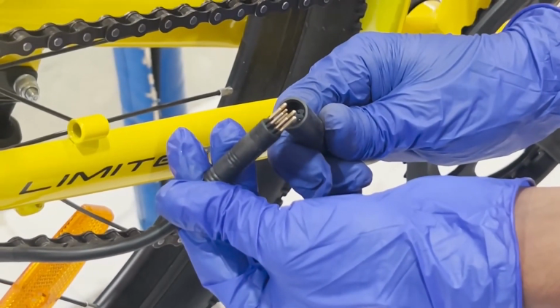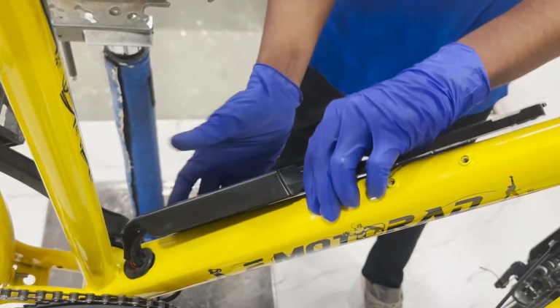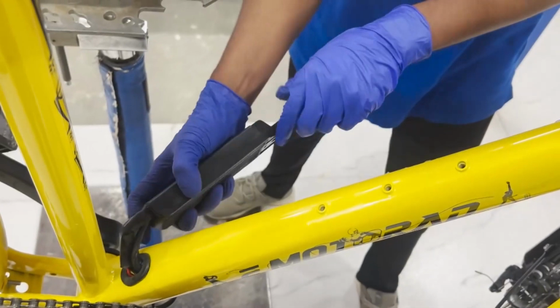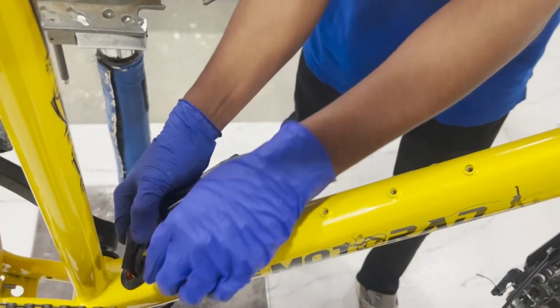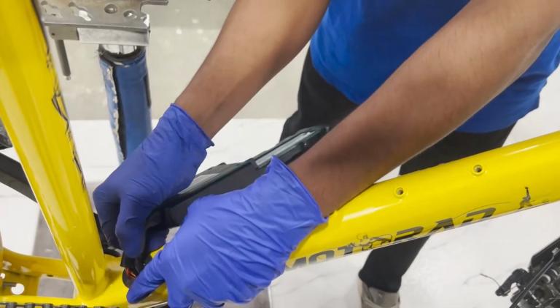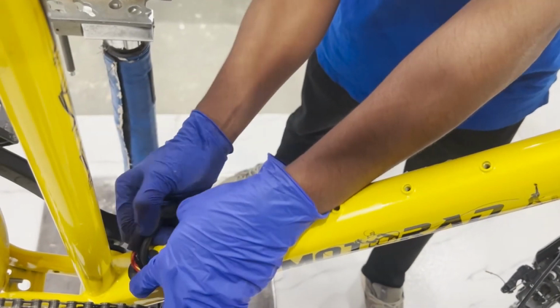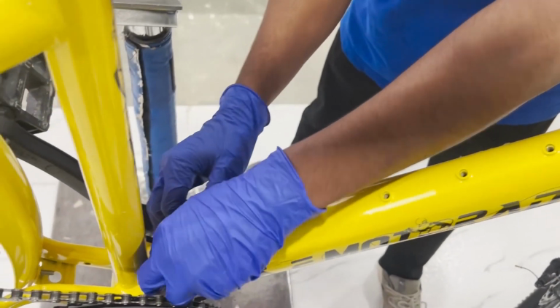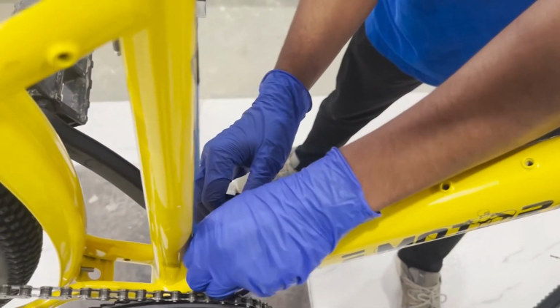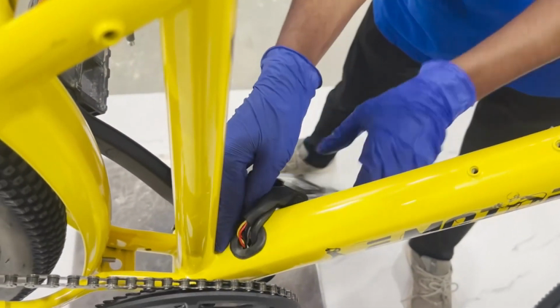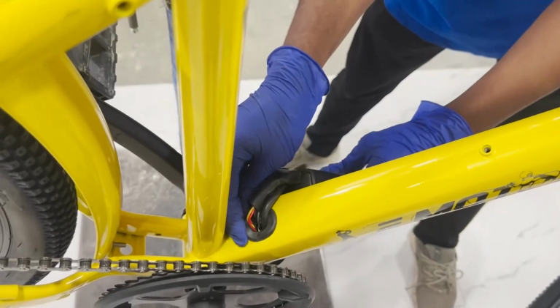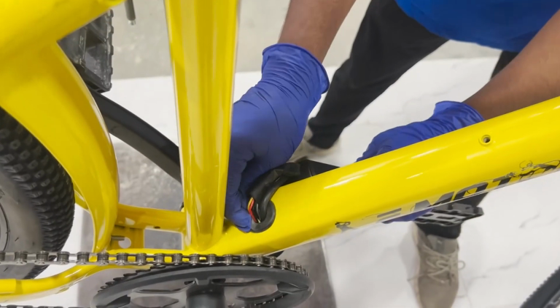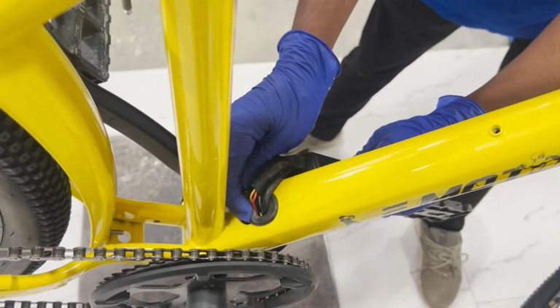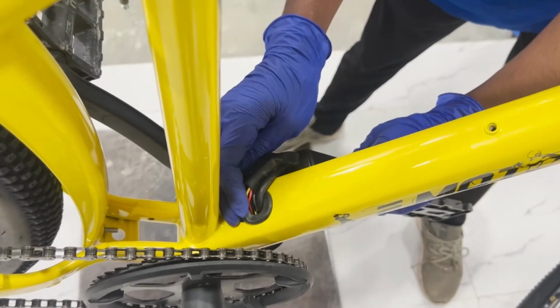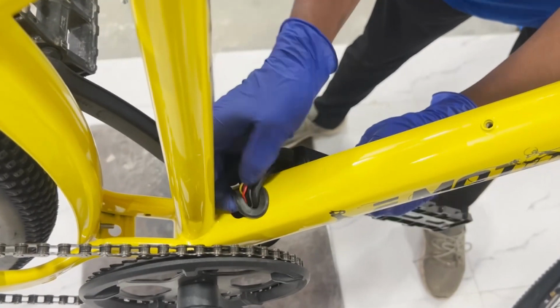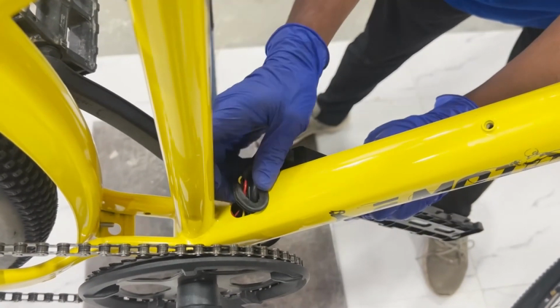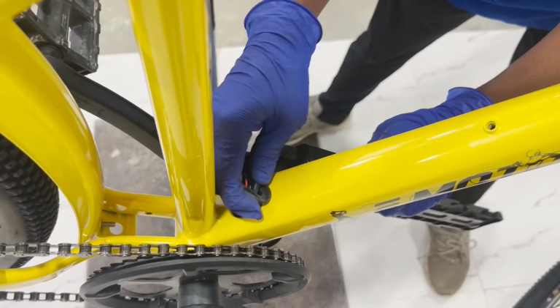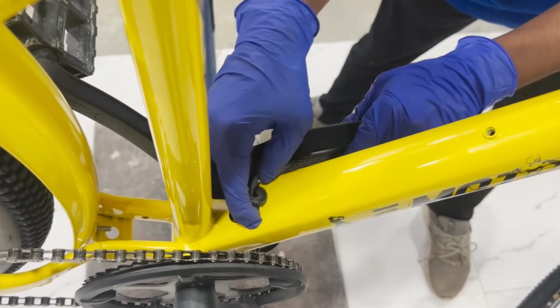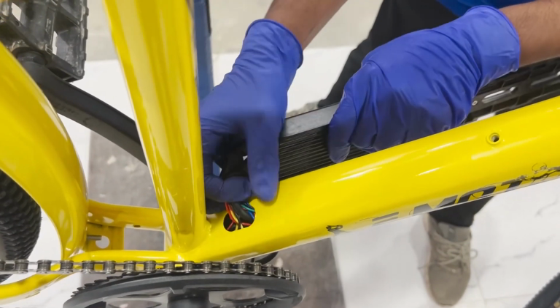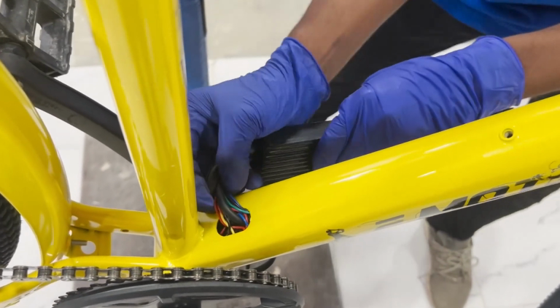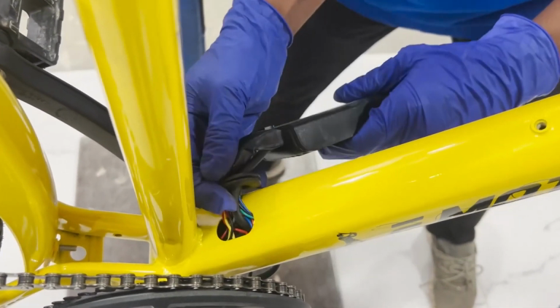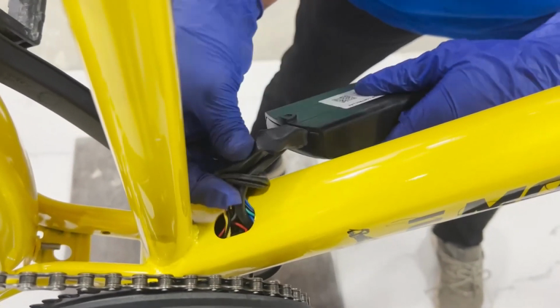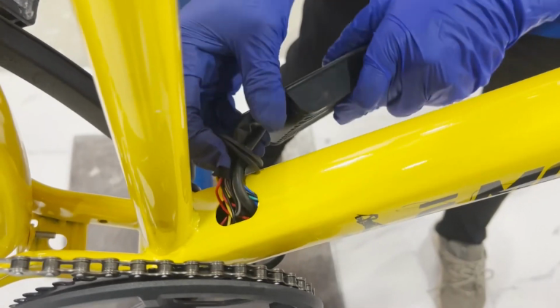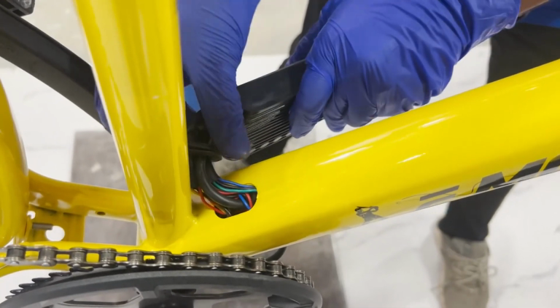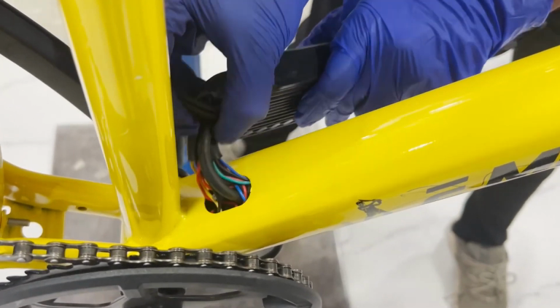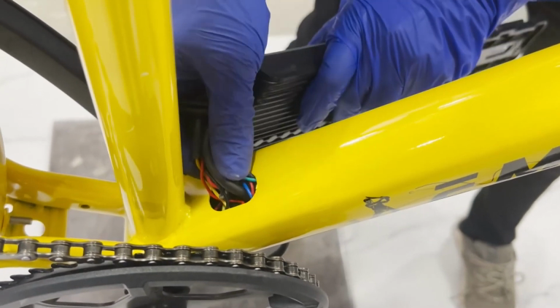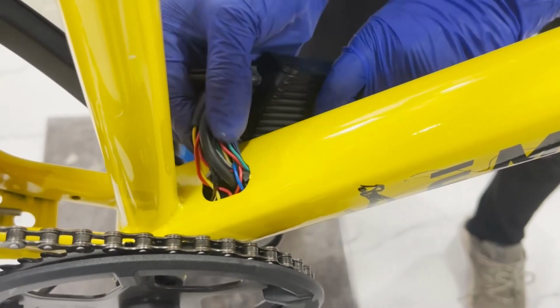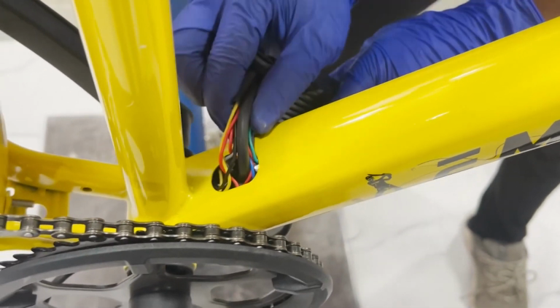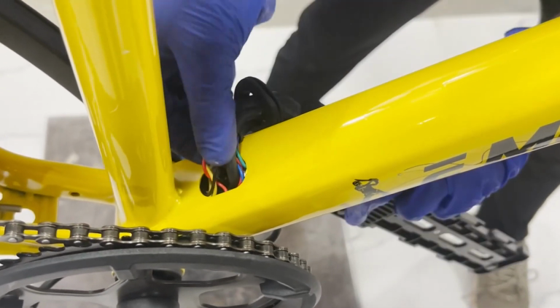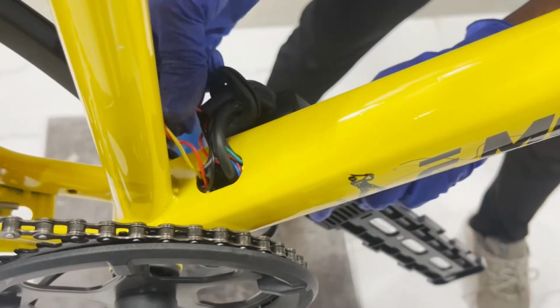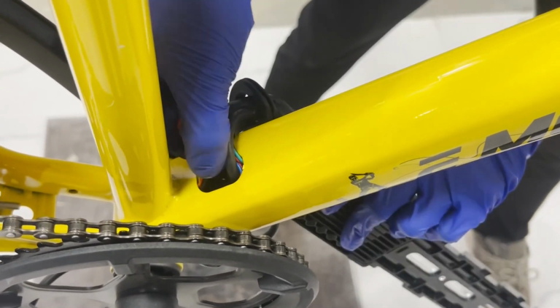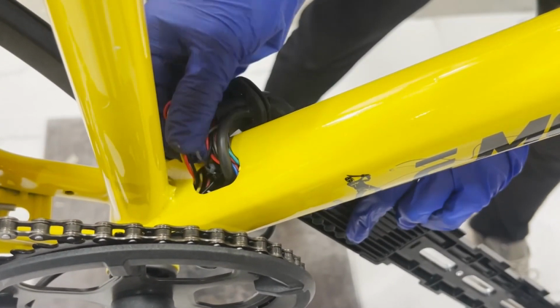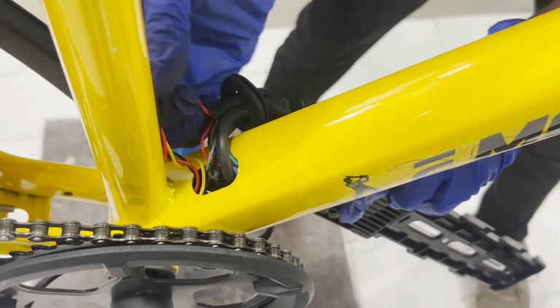Next, carefully remove all the connectors from the hole given on the frame, which connects the display, brake levers, throttle, front light, and other components. You can use a utility pick tool for removing connectors from the frame.